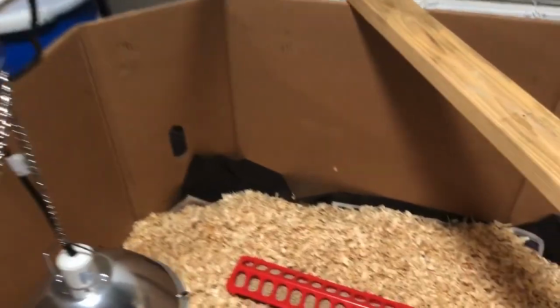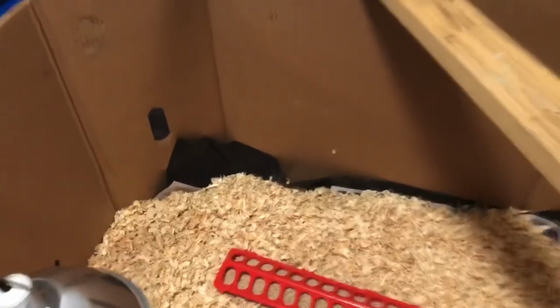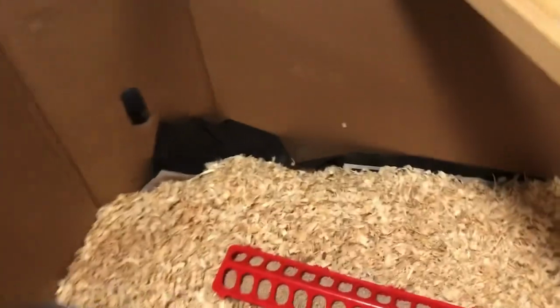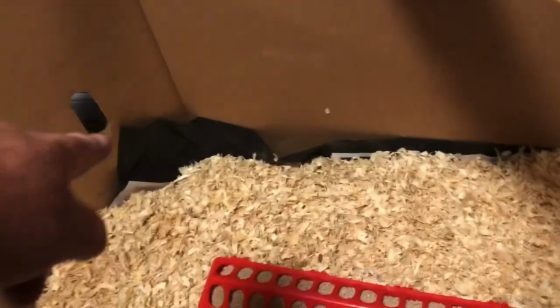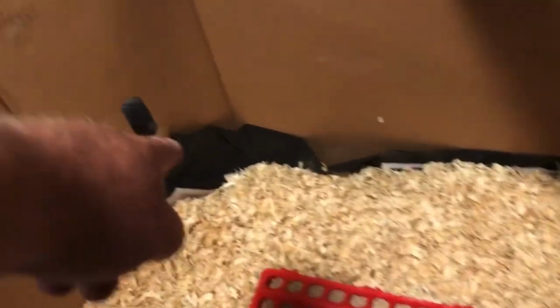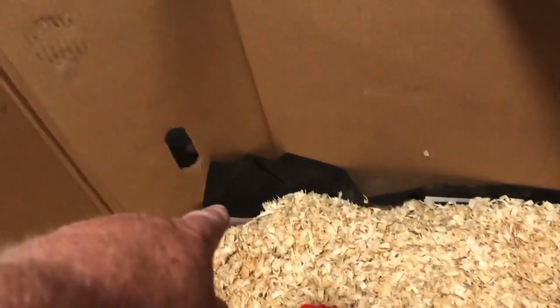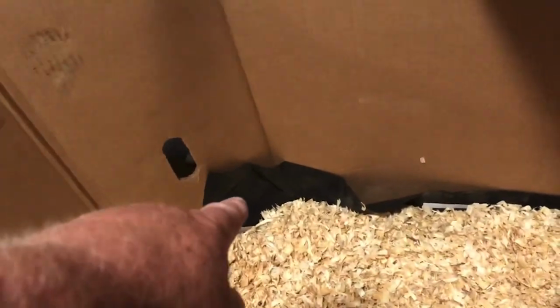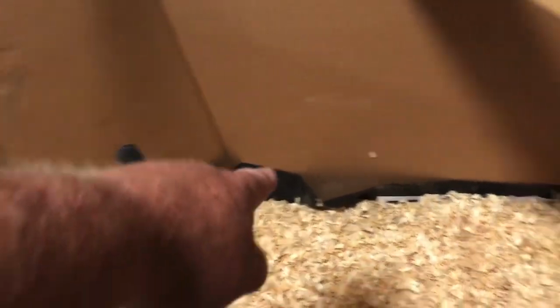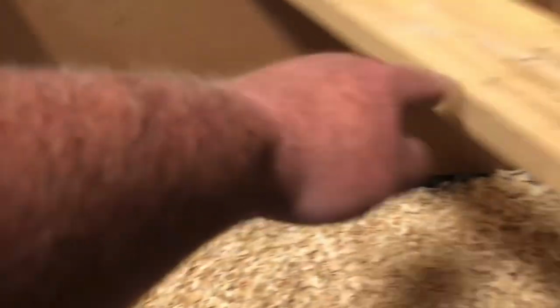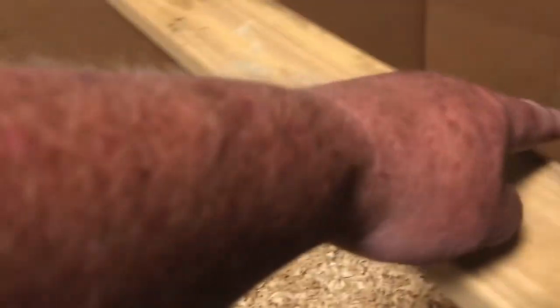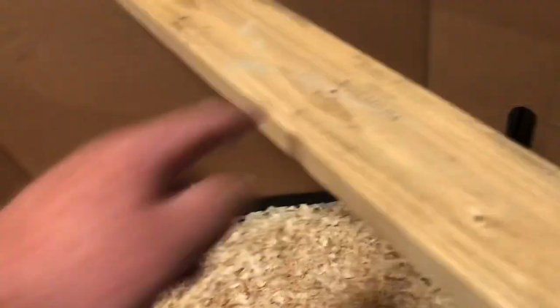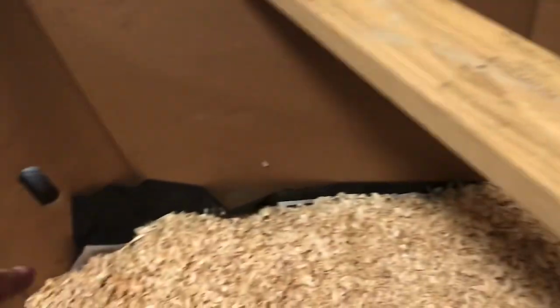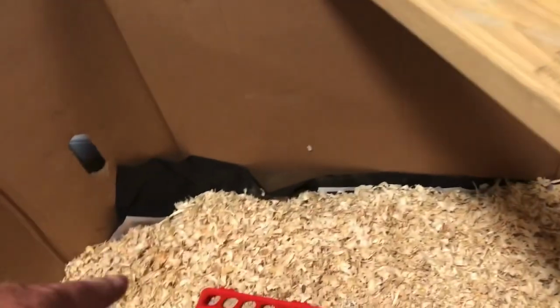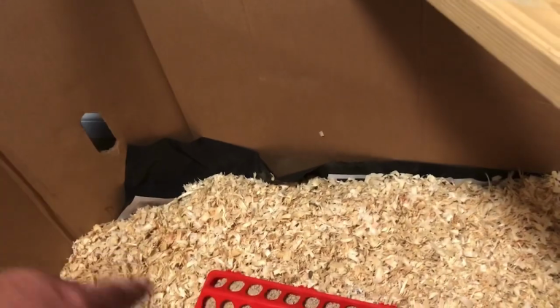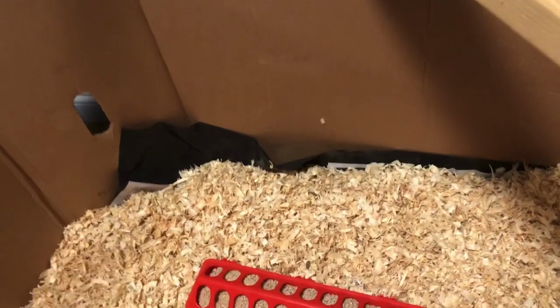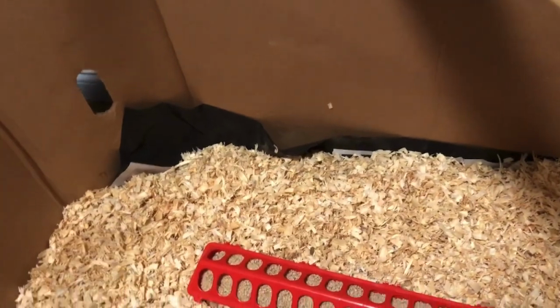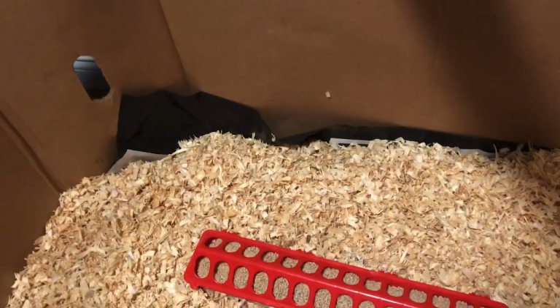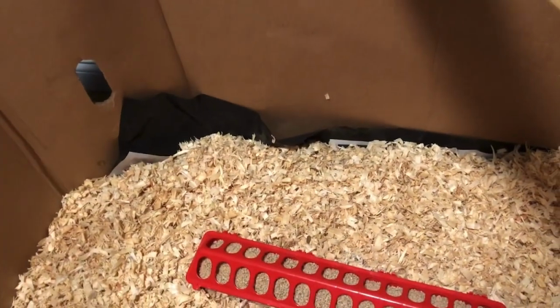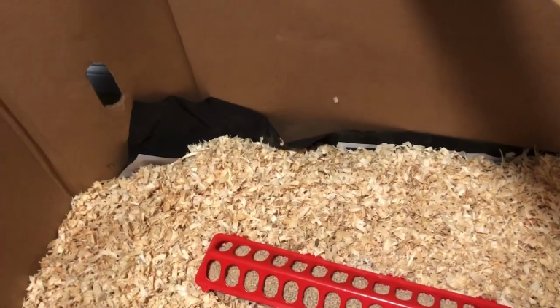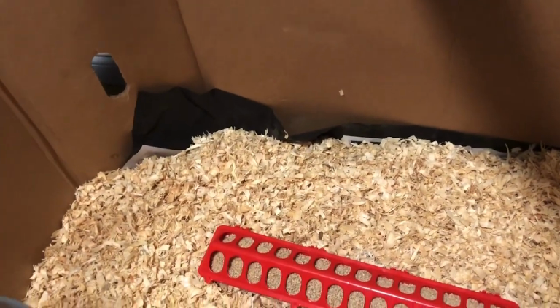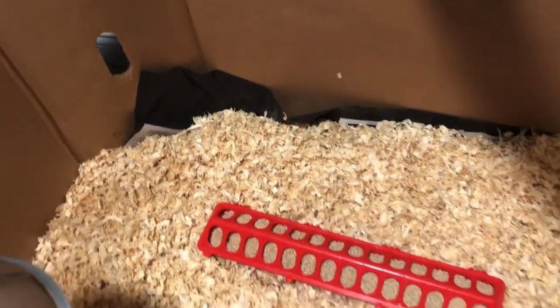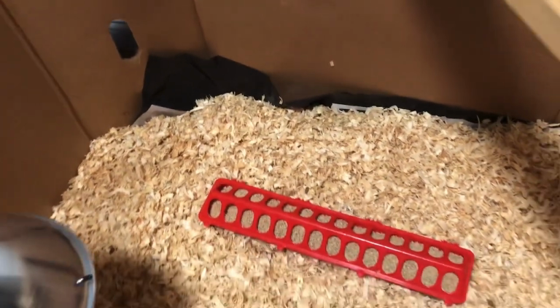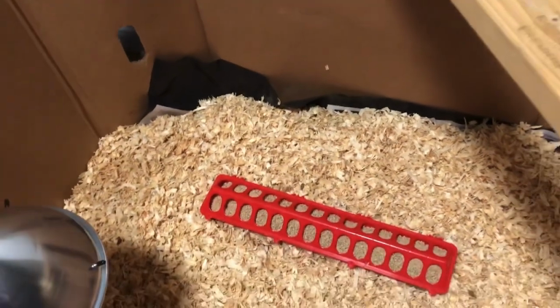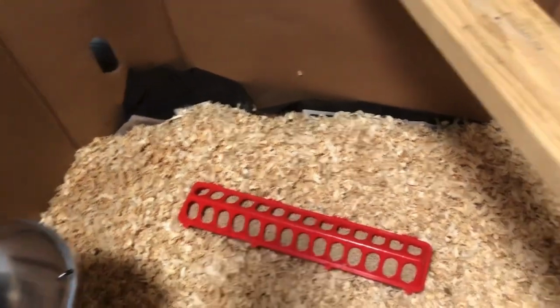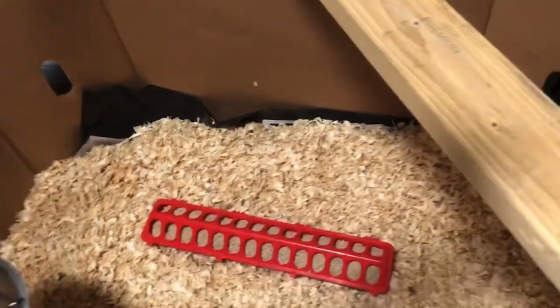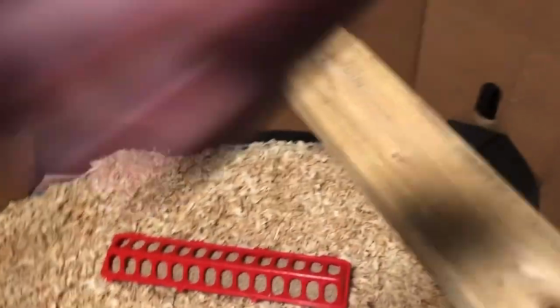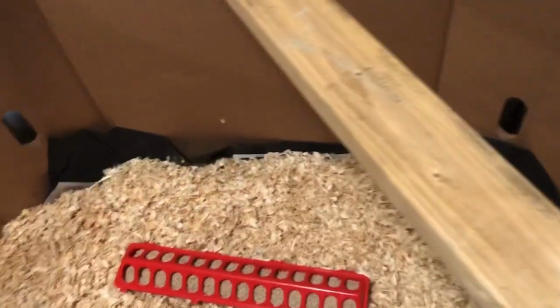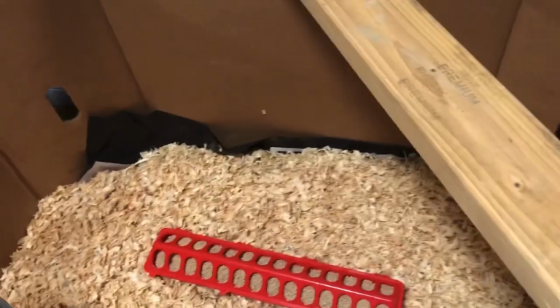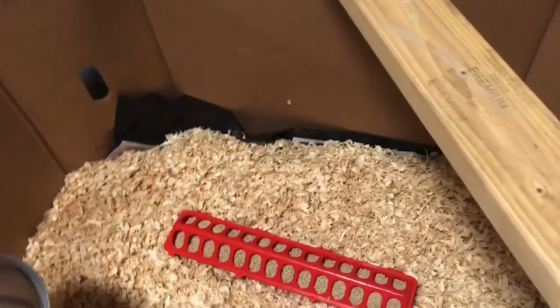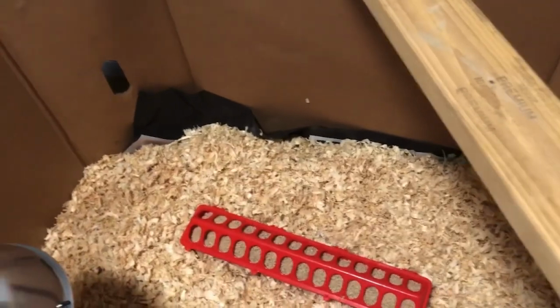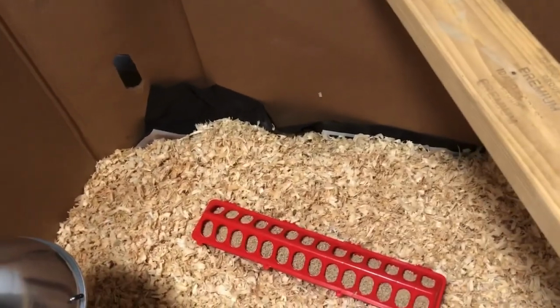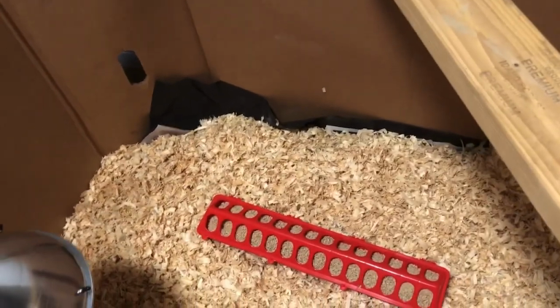I lined my brooder with plastic, and then I put some newspaper down and then pine shavings. That way, in a week when I have to clean it, I just grab all four corners and I can get the bulk of everything out.